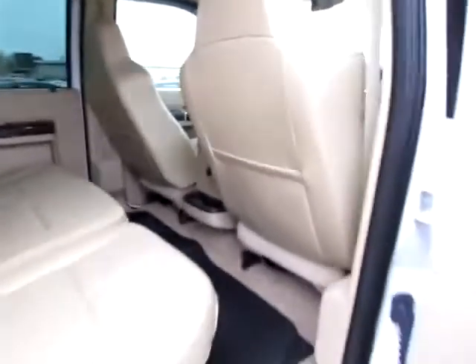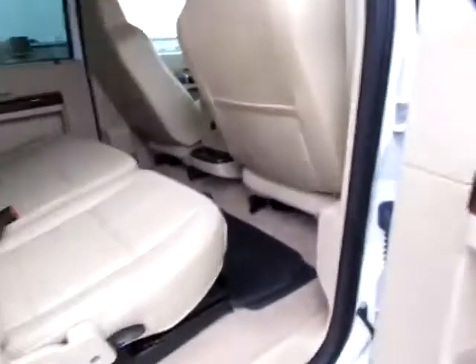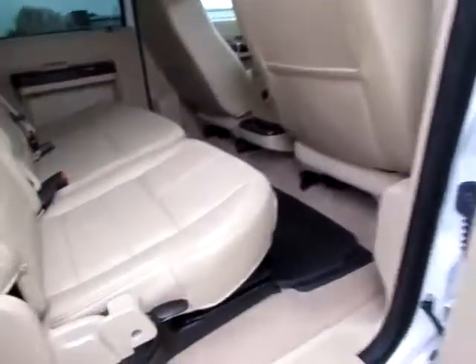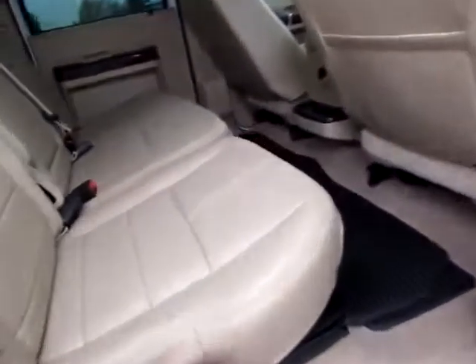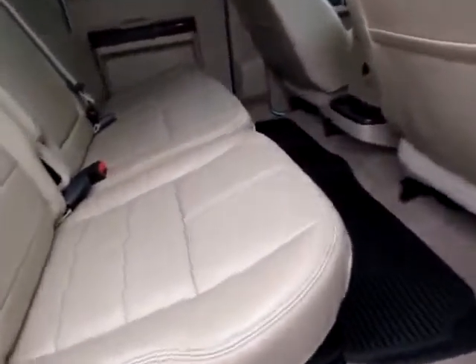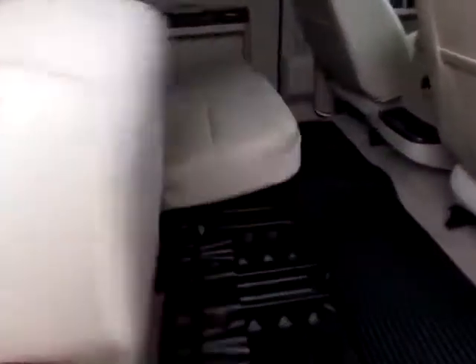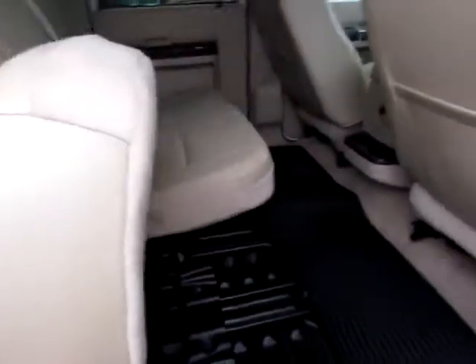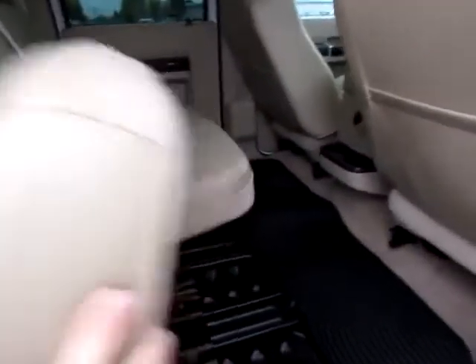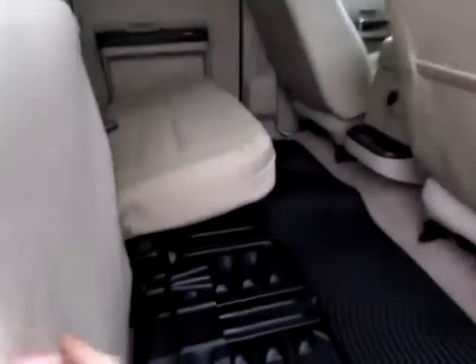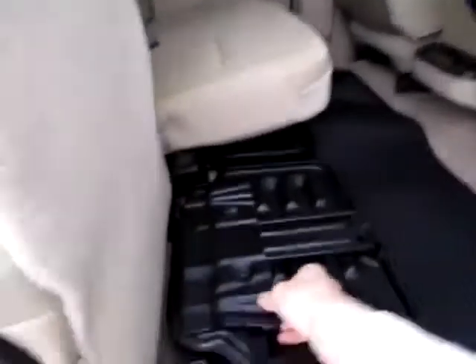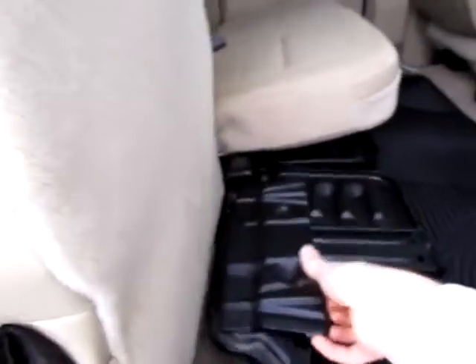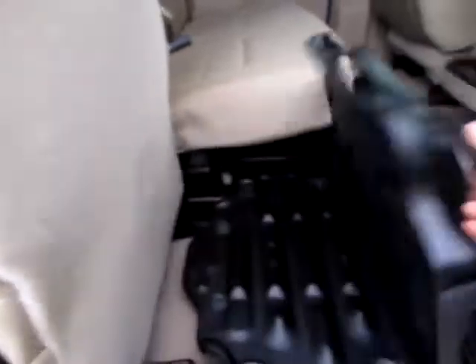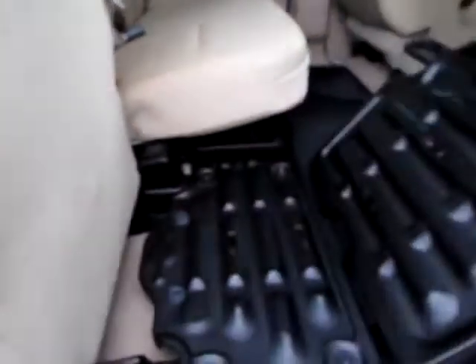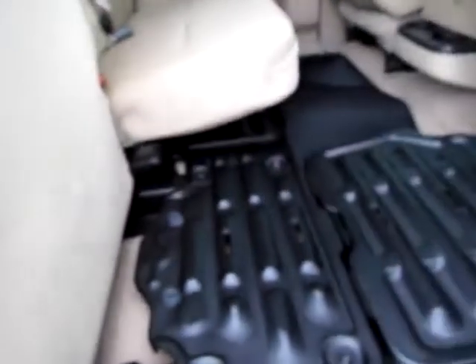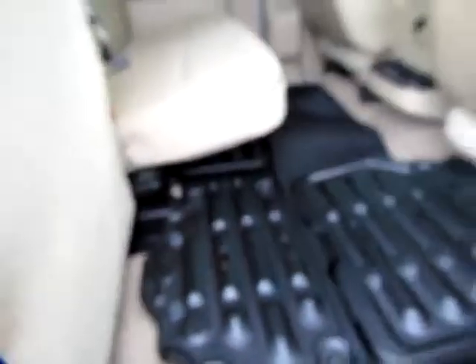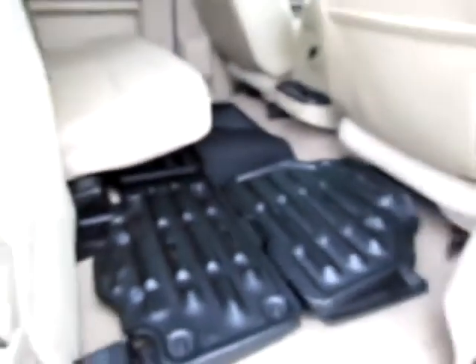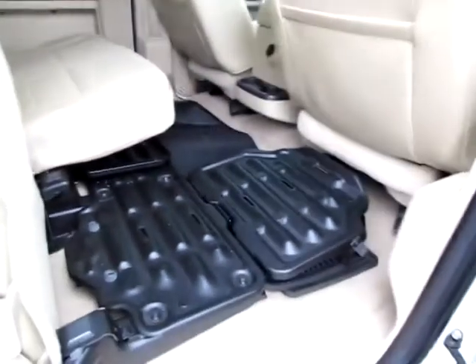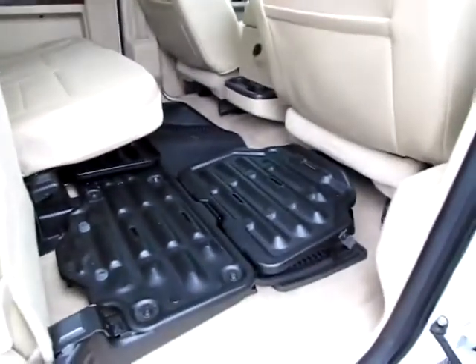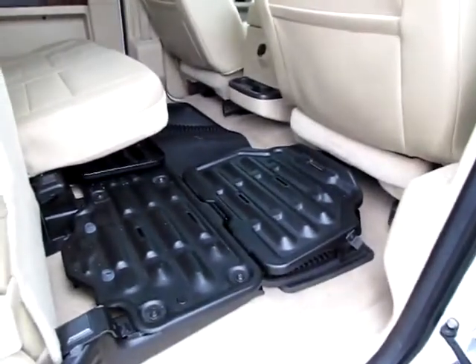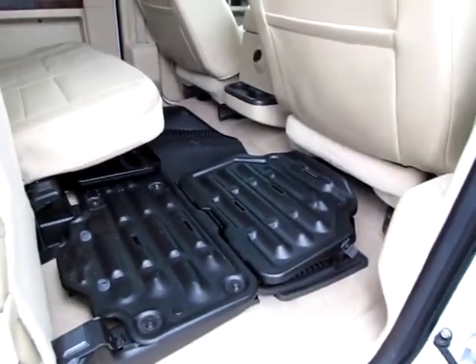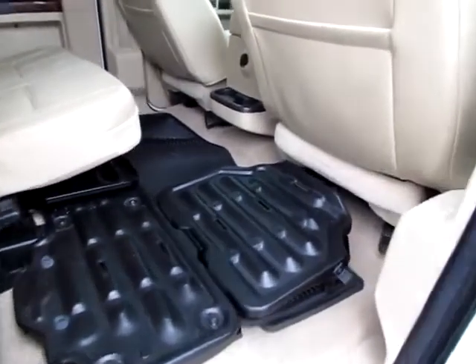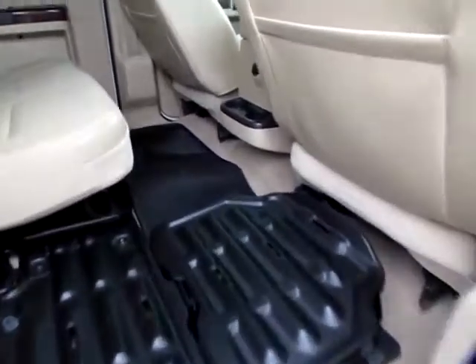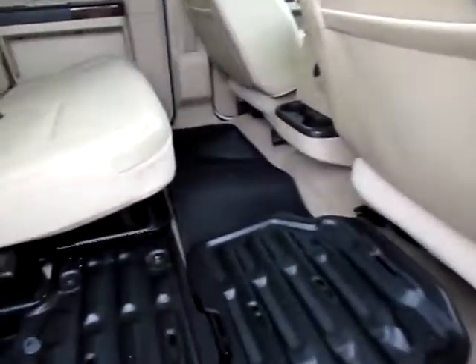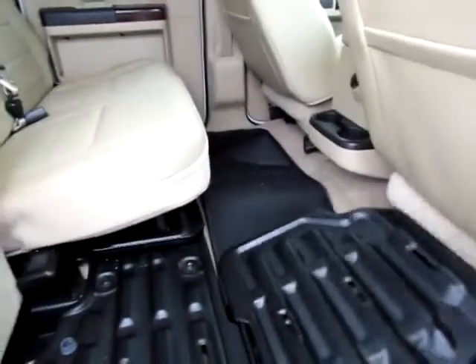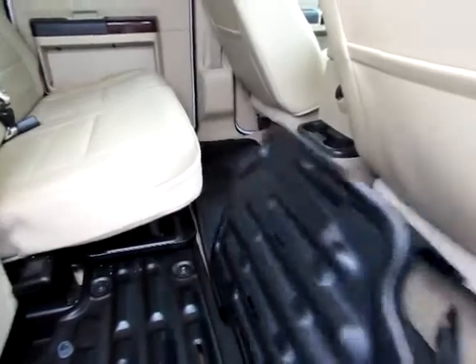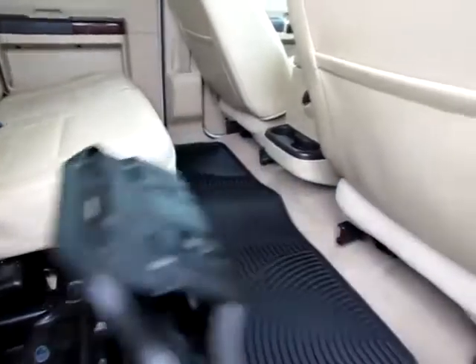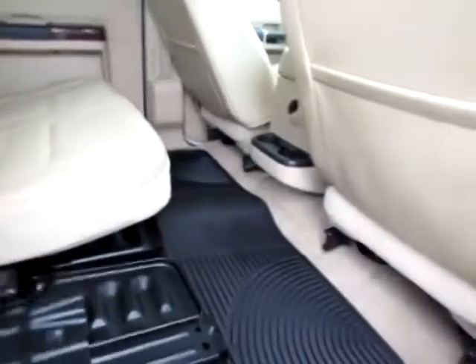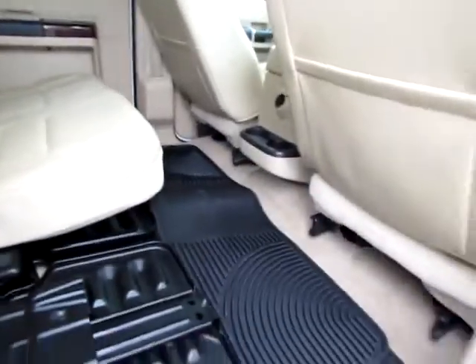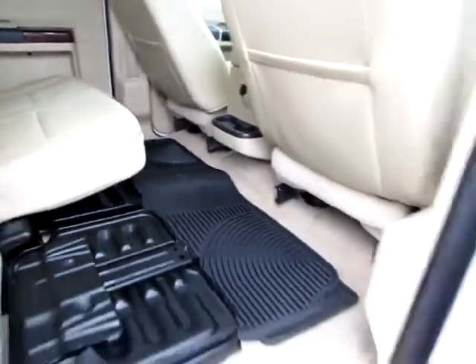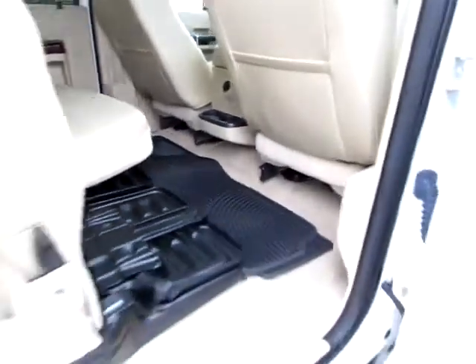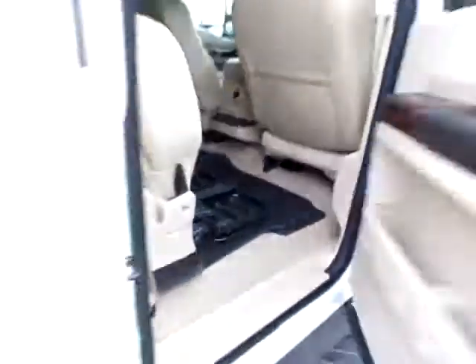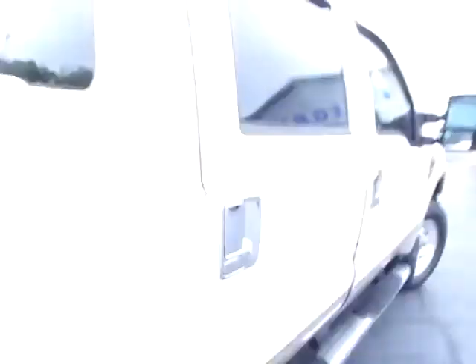You can actually fold up the back seats to fold out basically a tool platform. You can do this for all three seats. It gives you a lot of space to put your tools and keeps your floor protected.